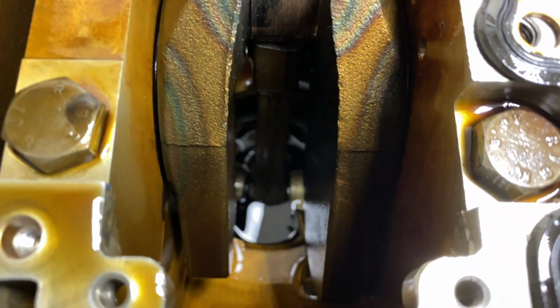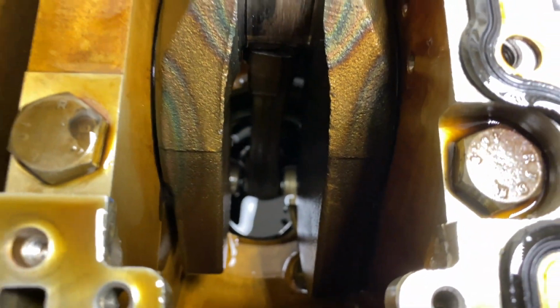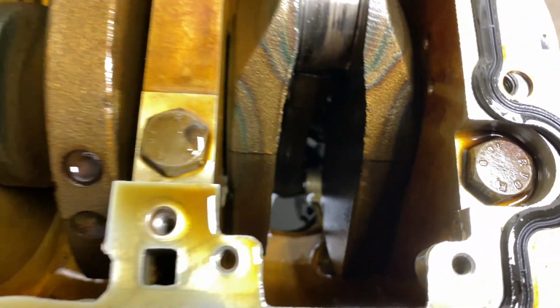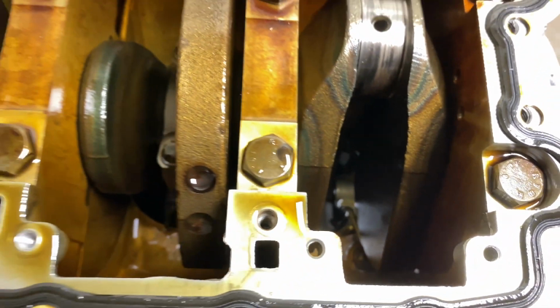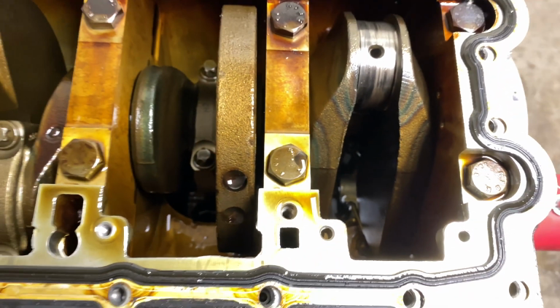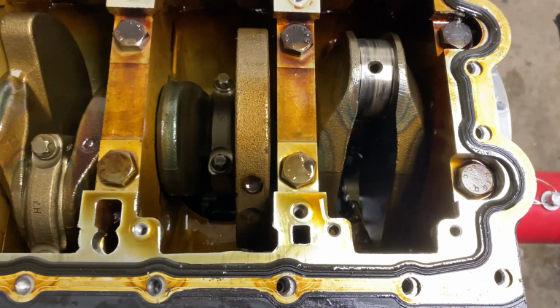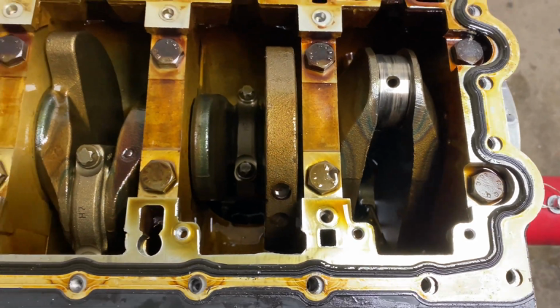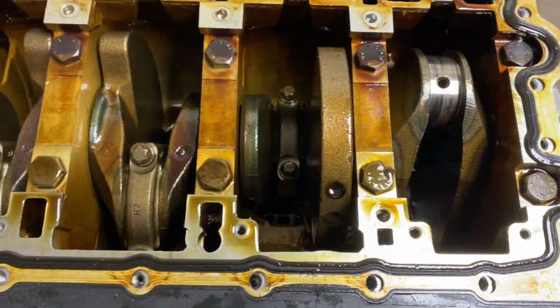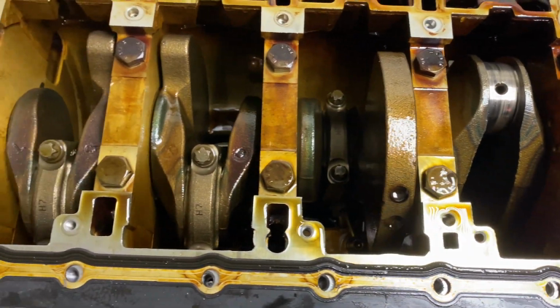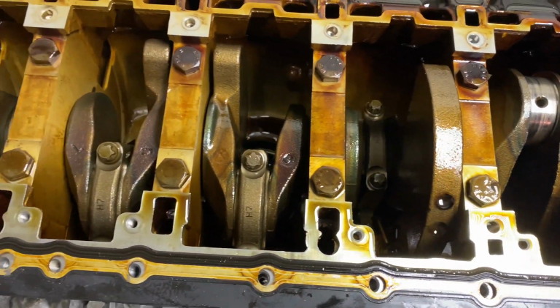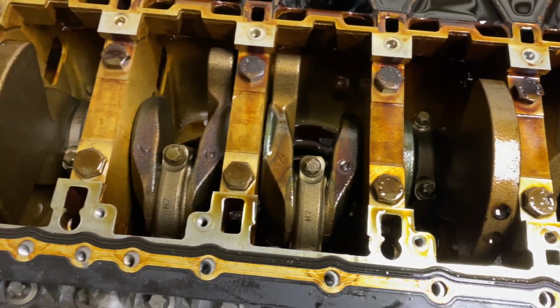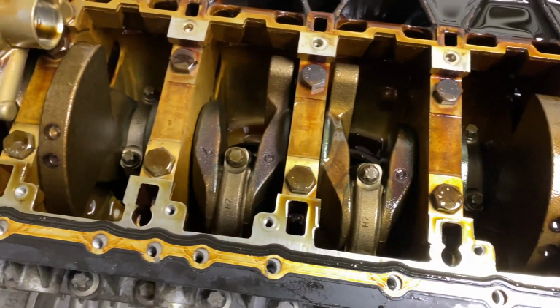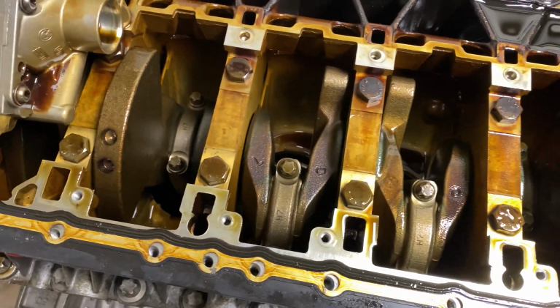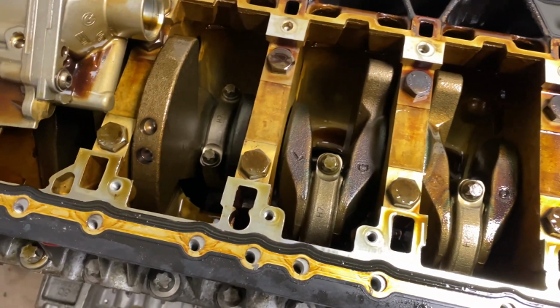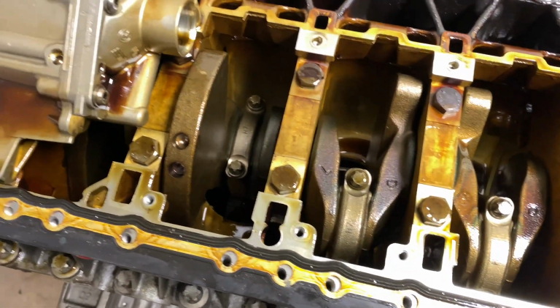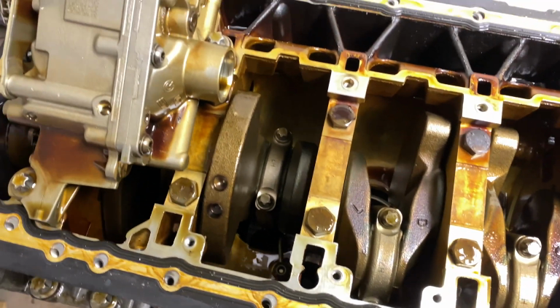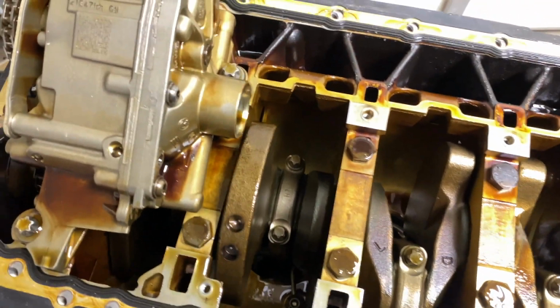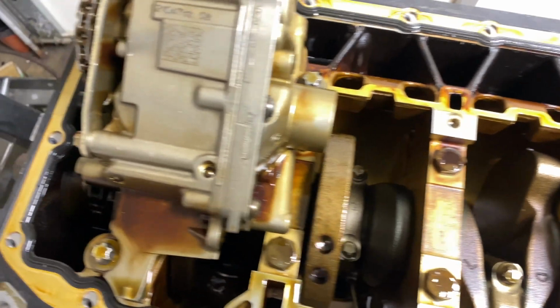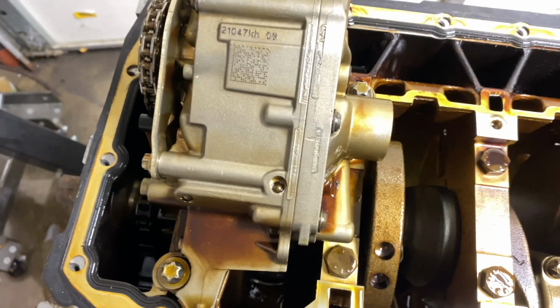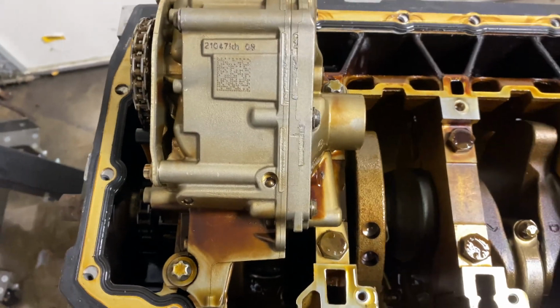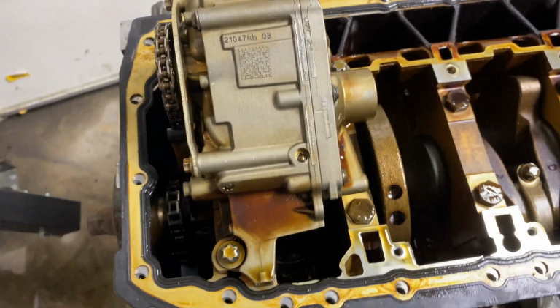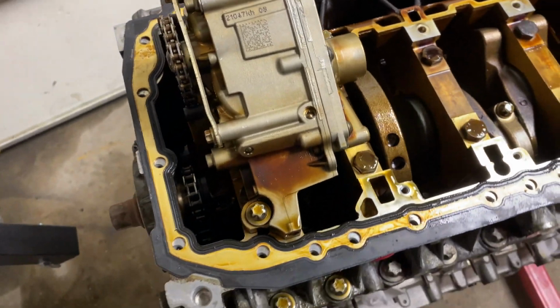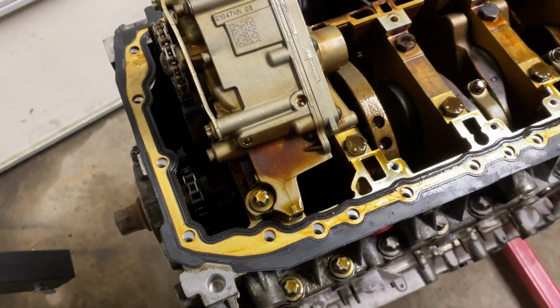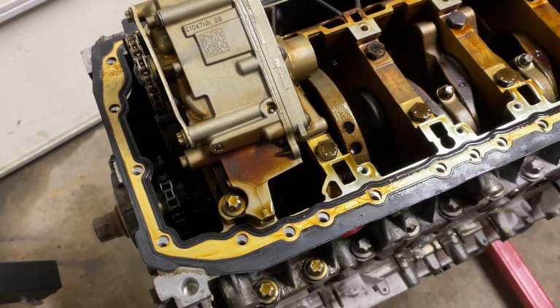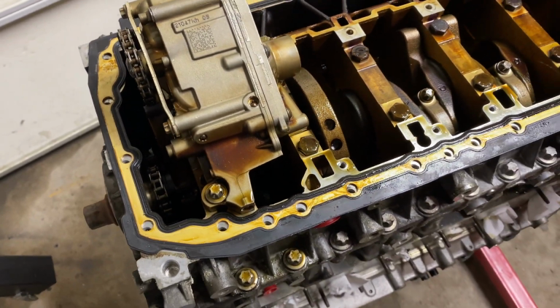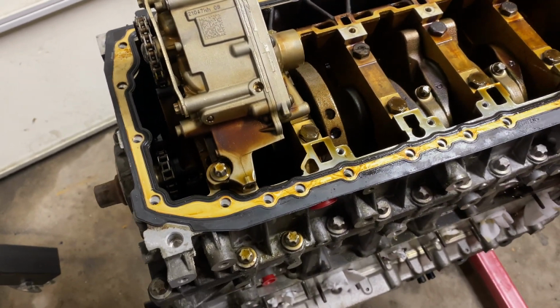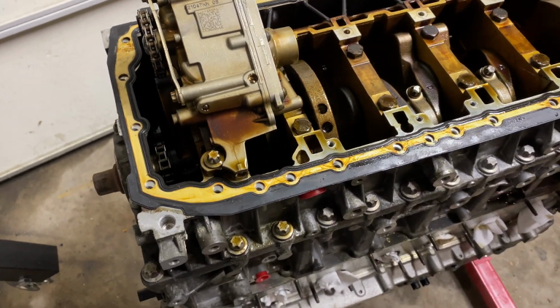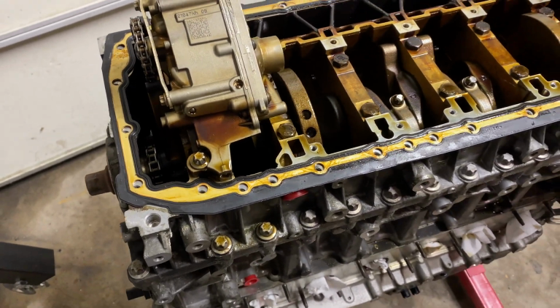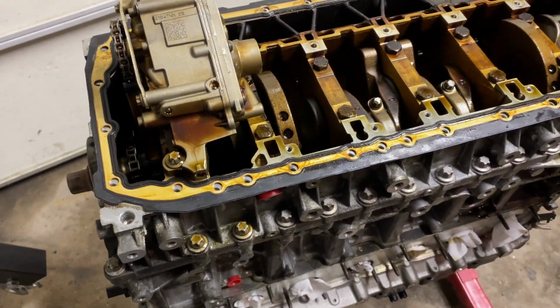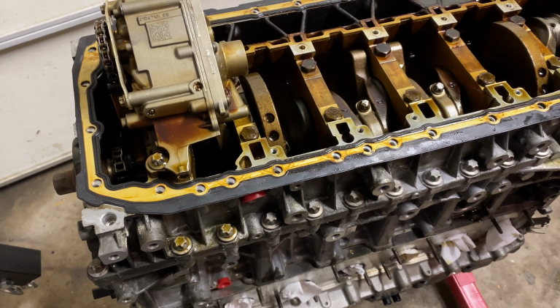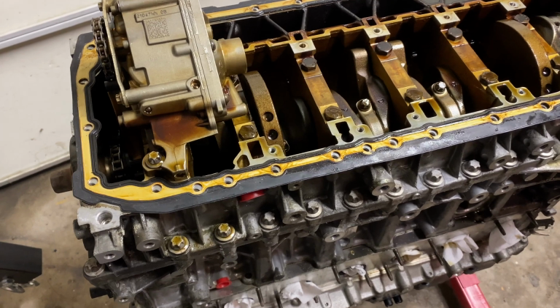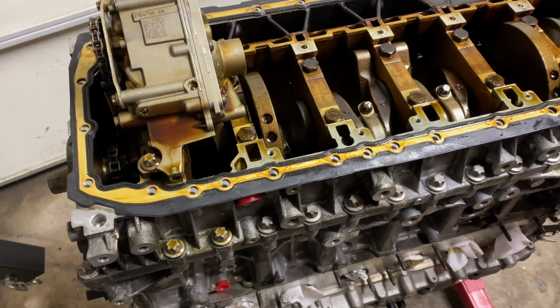Of course it's not in perfect condition by any stretch of the imagination, but it's decent enough to attempt rebuilding. I brought the engine home, put it on a stand, and started taking it apart to inspect it closer. So, how good of a shape is it really in? Well, let's find out.